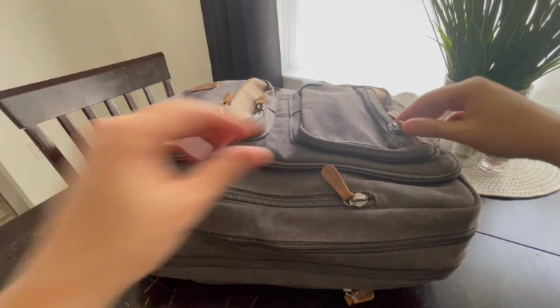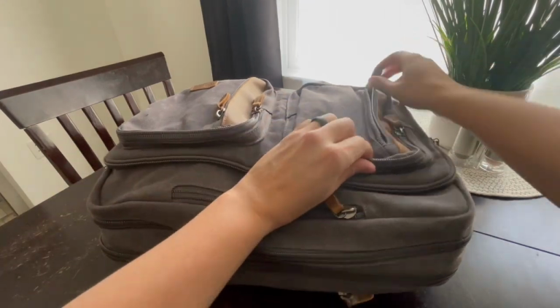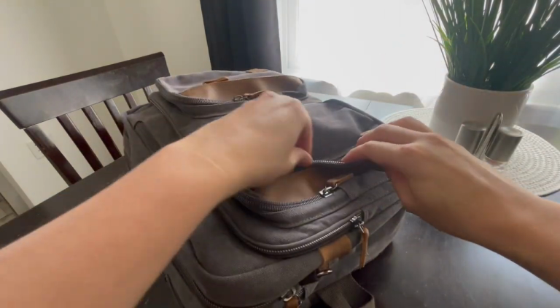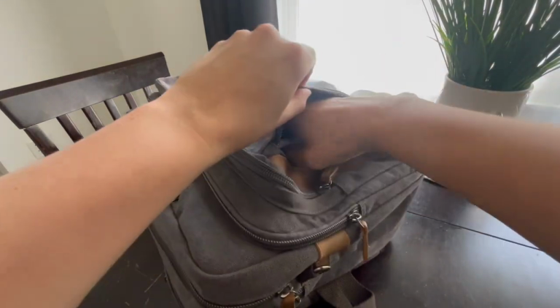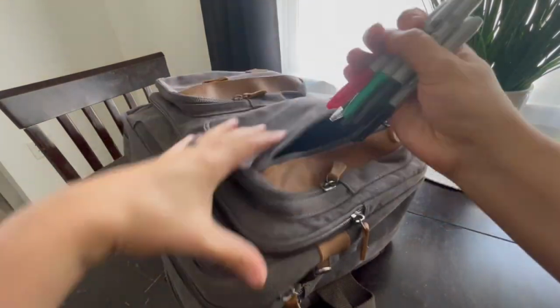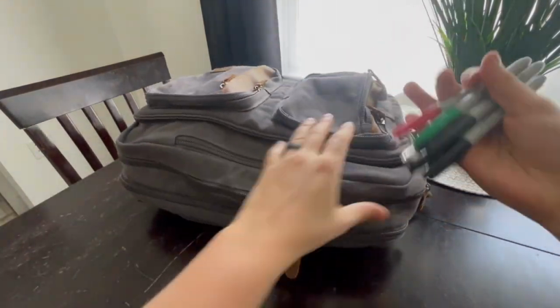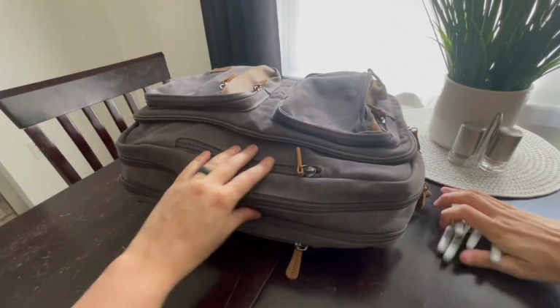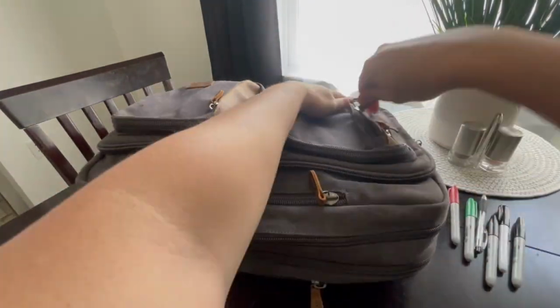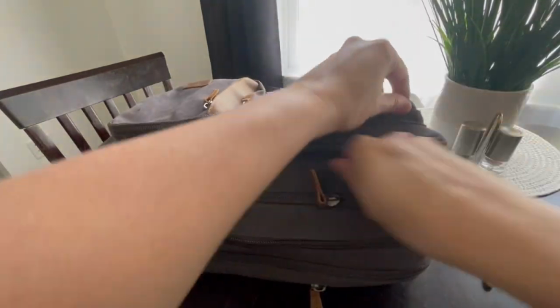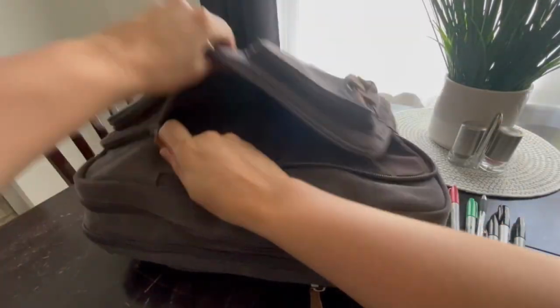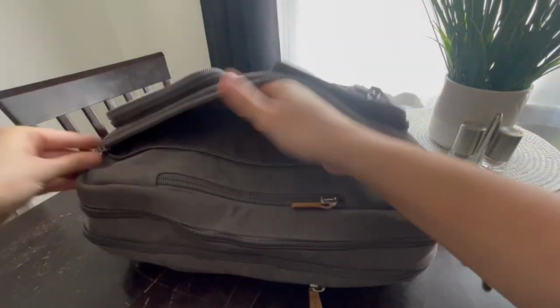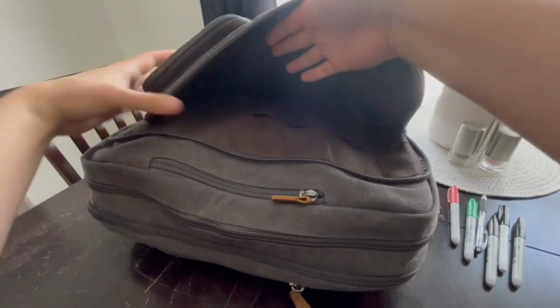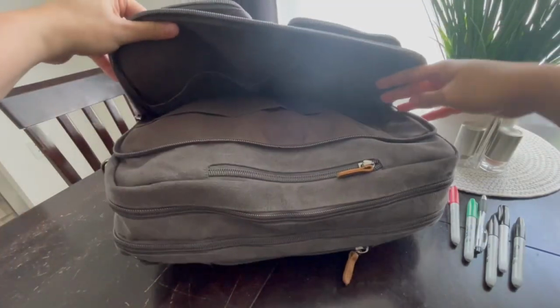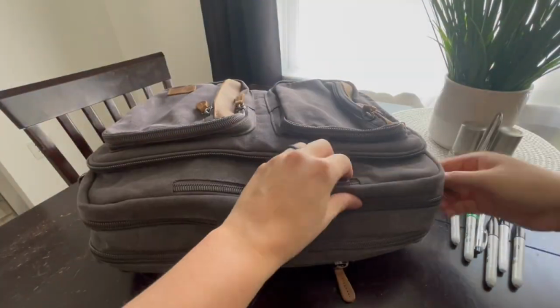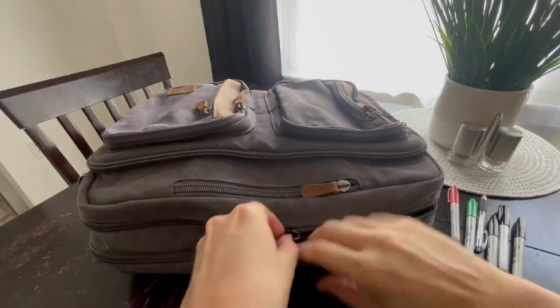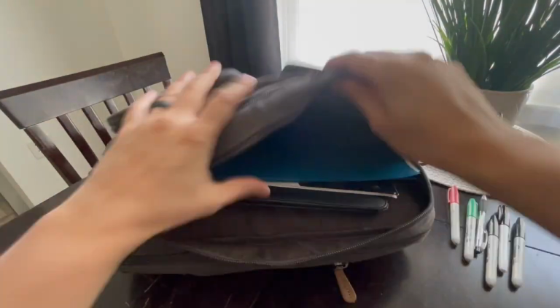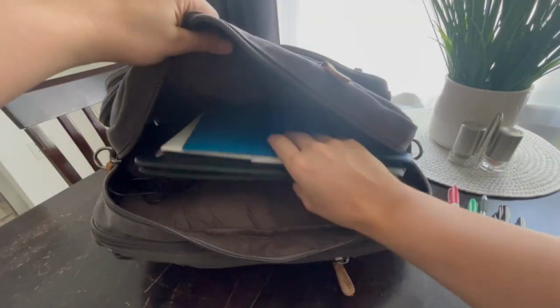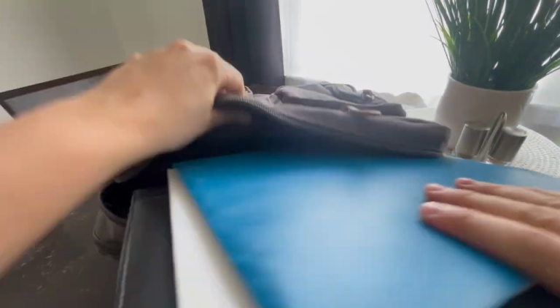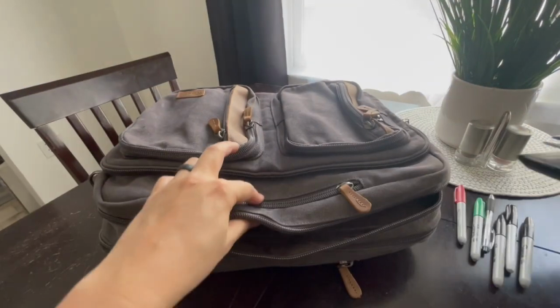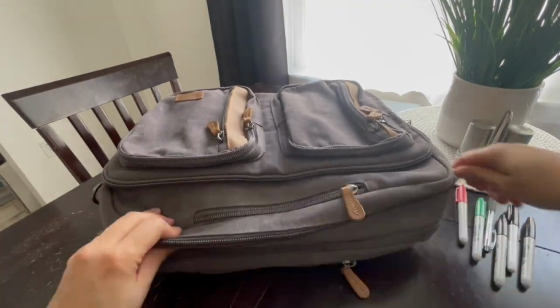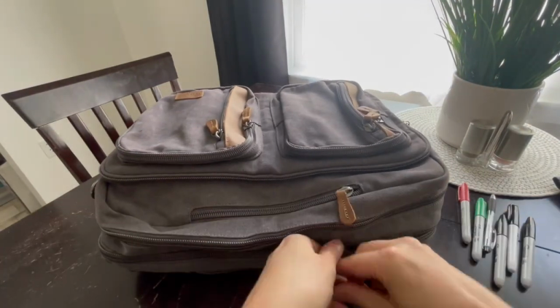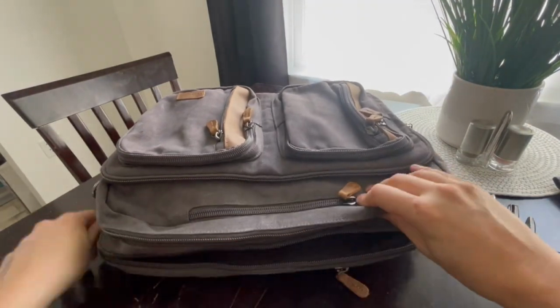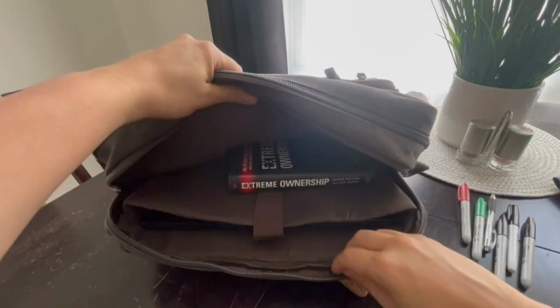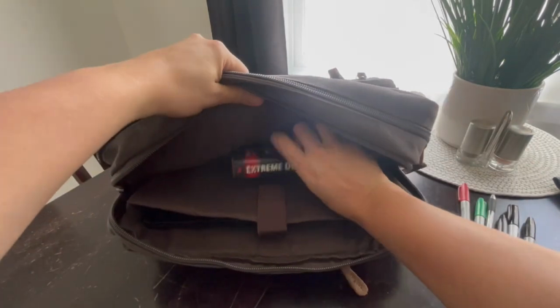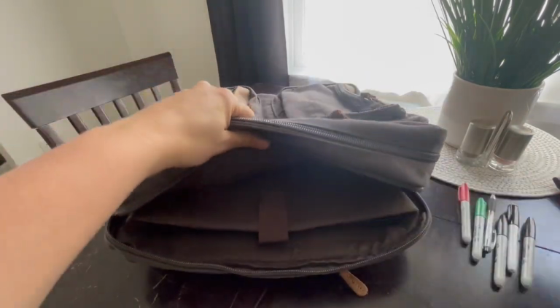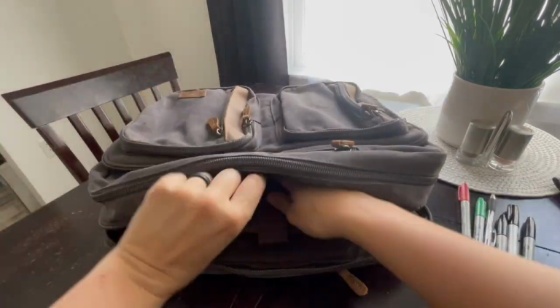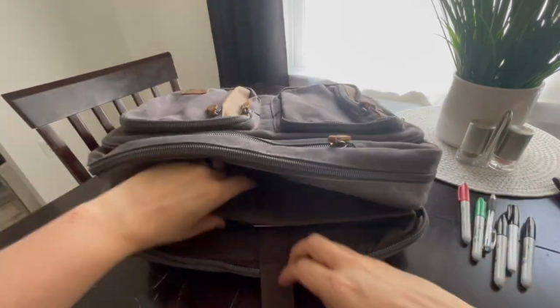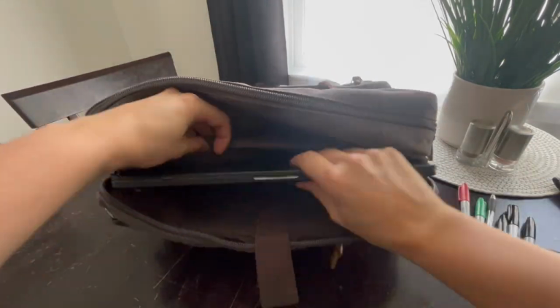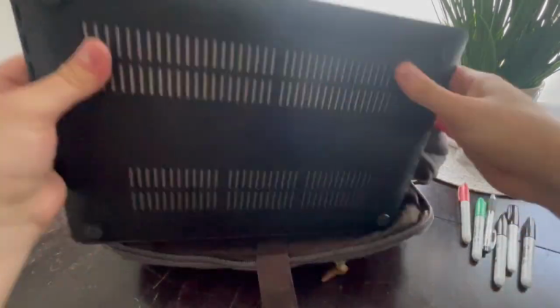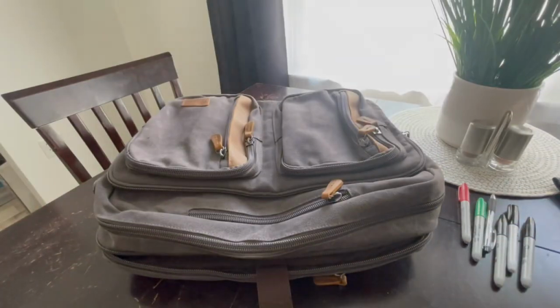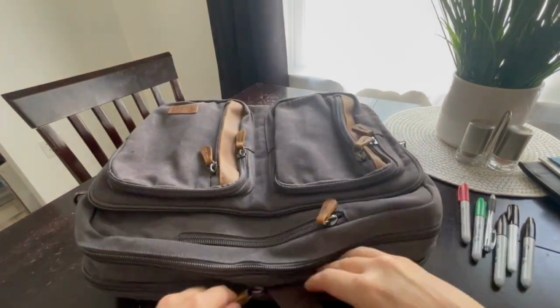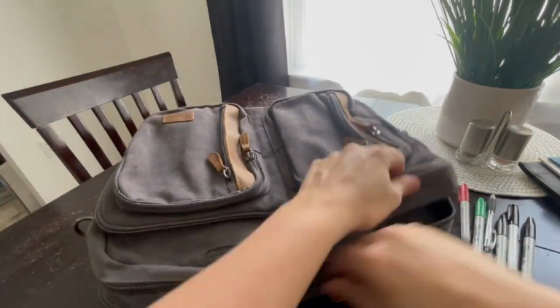Hey guys, Matt here showing you this backpack today. Just unpacking some stuff out of it and opening the compartment so you can see what's all included. It fits some folders and a portable power bank in there. I got my book and my laptop — it can hold up to a 15.6 inch laptop; this one's a 15 inch.